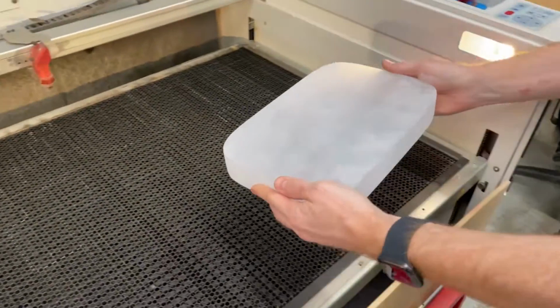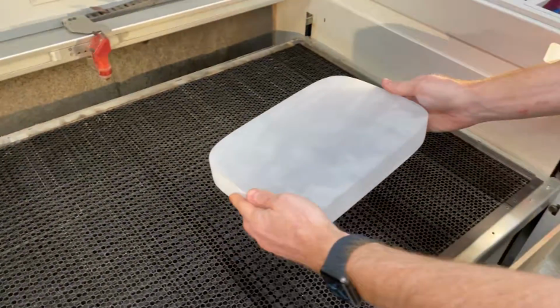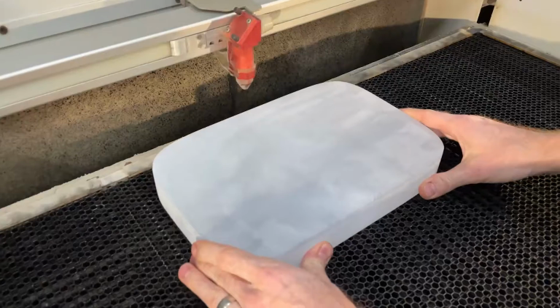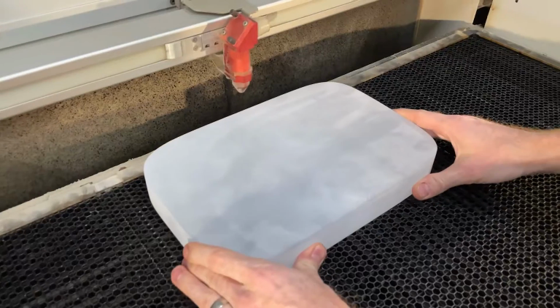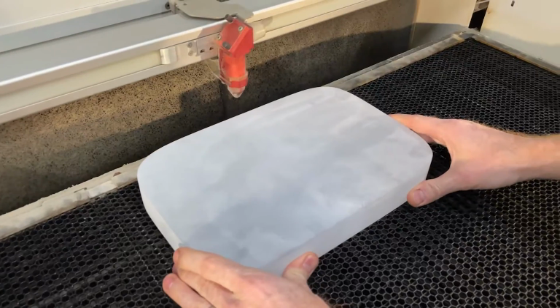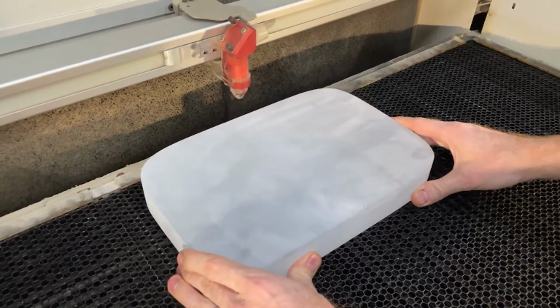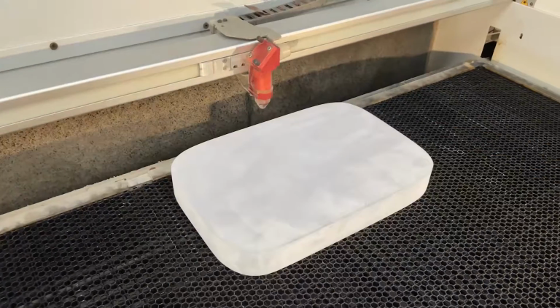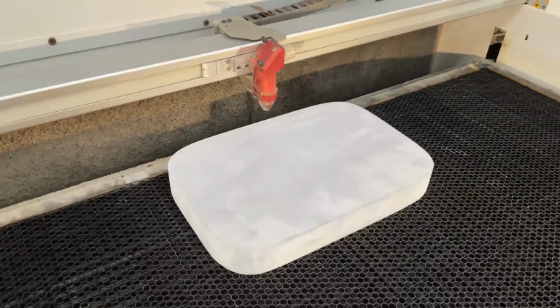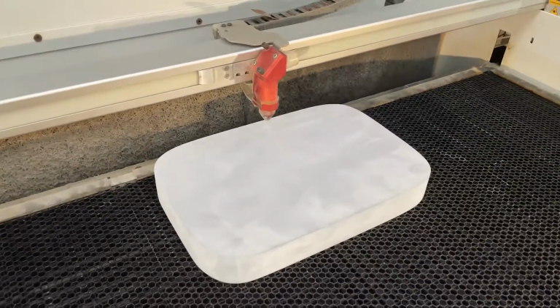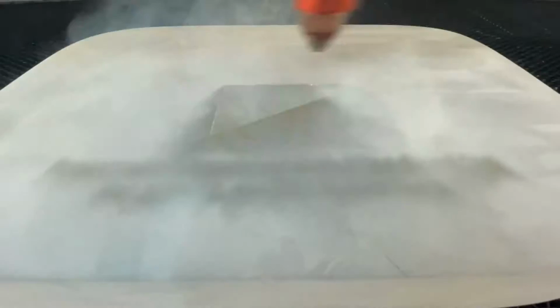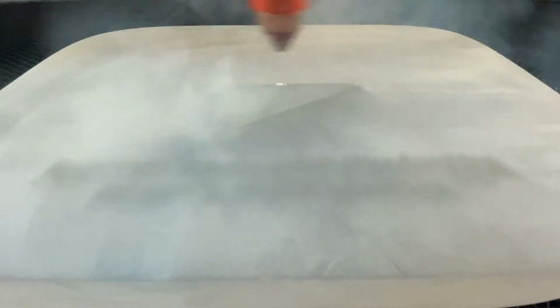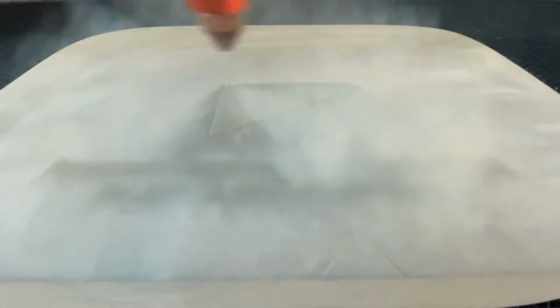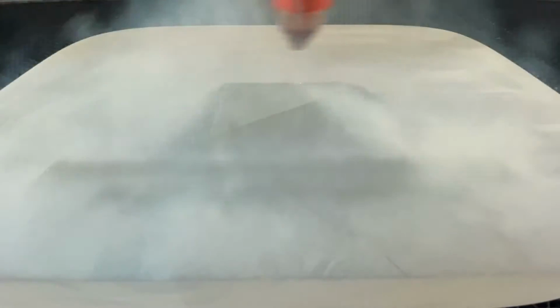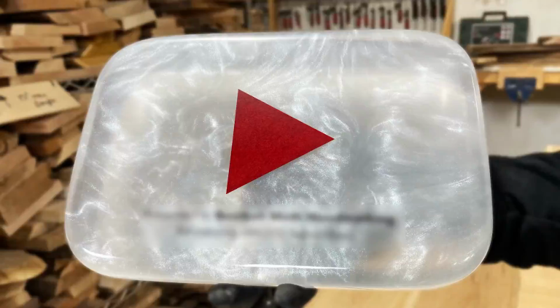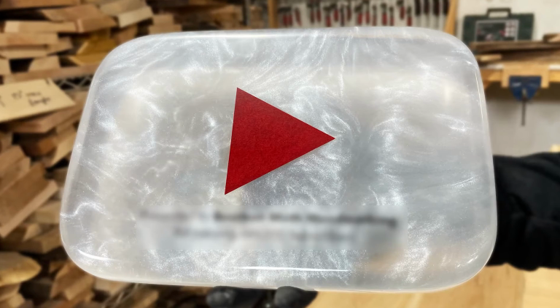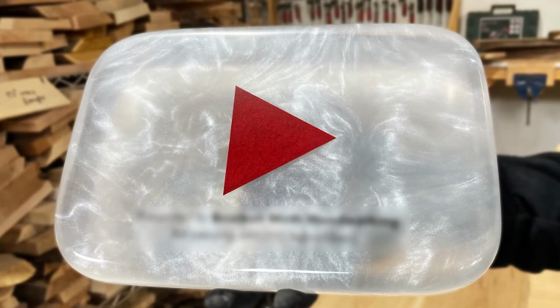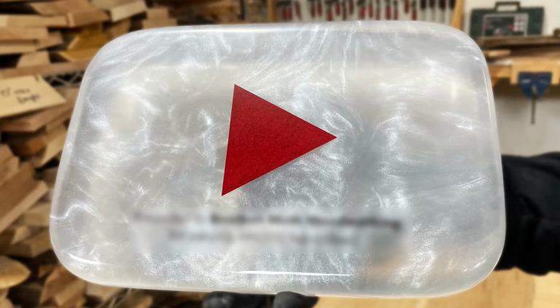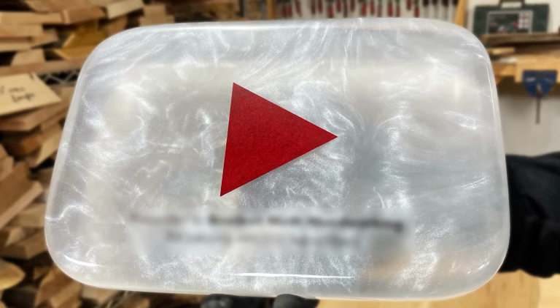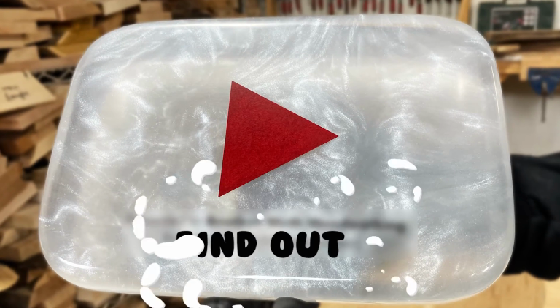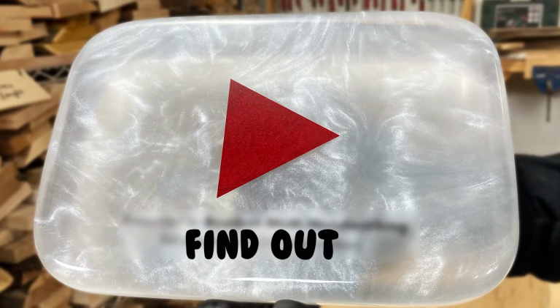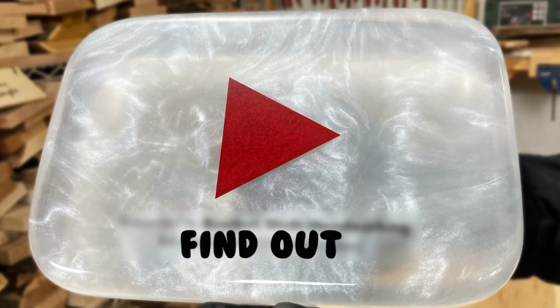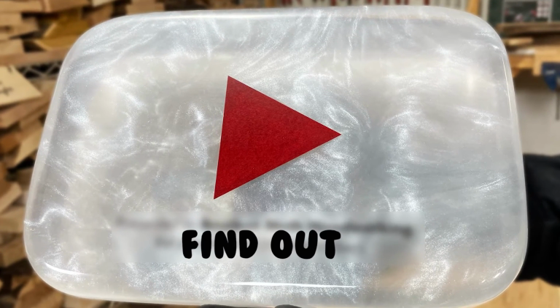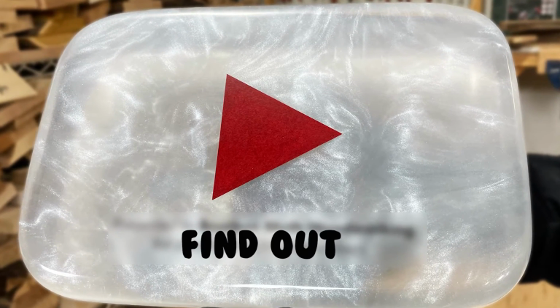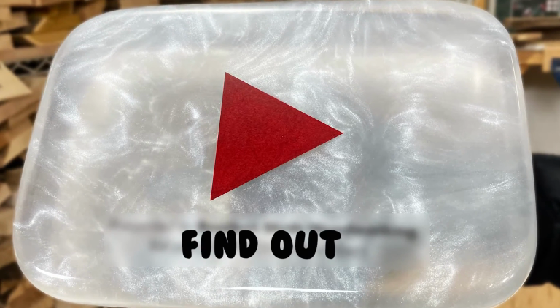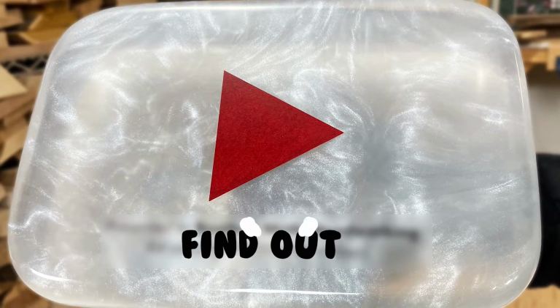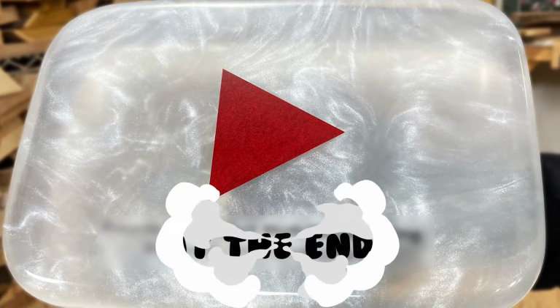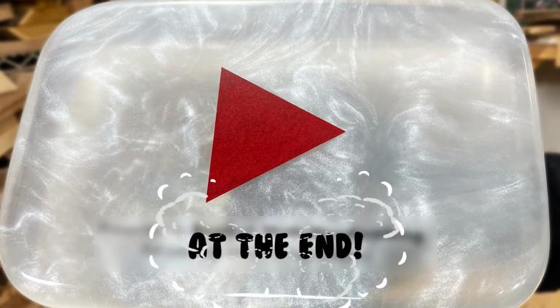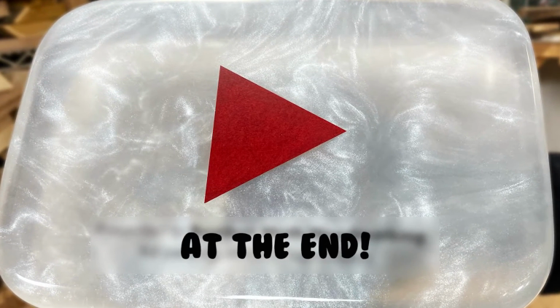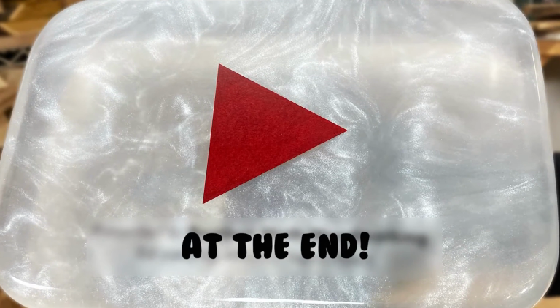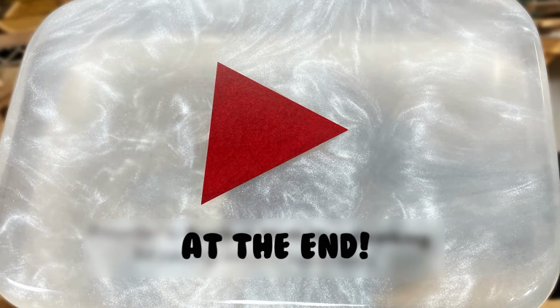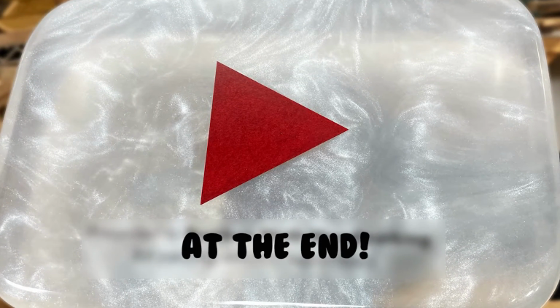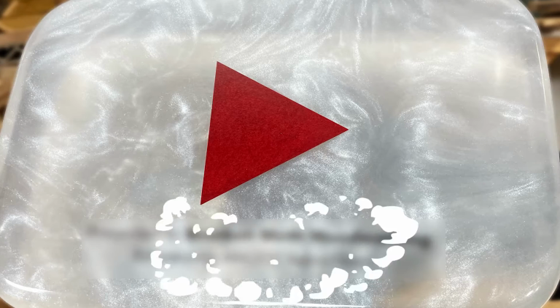Today we are gonna show you how we built the world's first pearl play button. You'll never guess which famous YouTuber got this one-of-a-kind pearl play button.